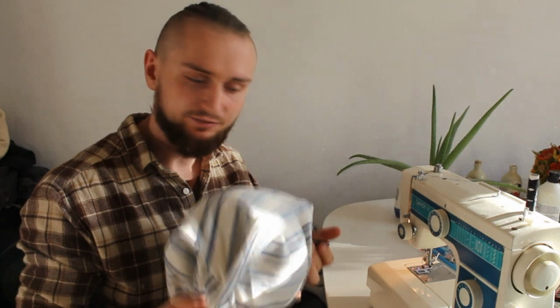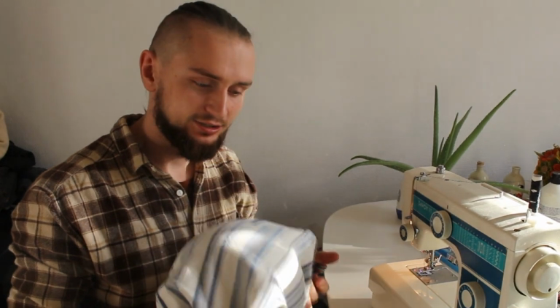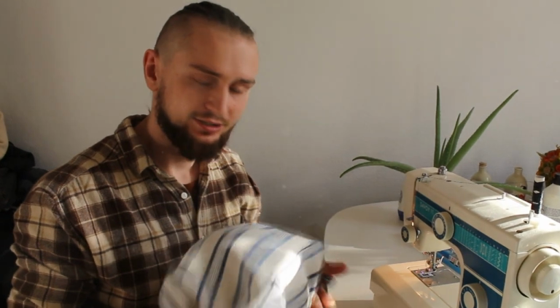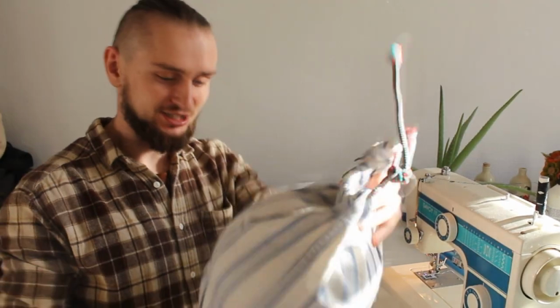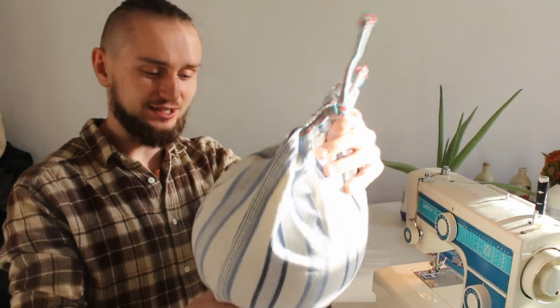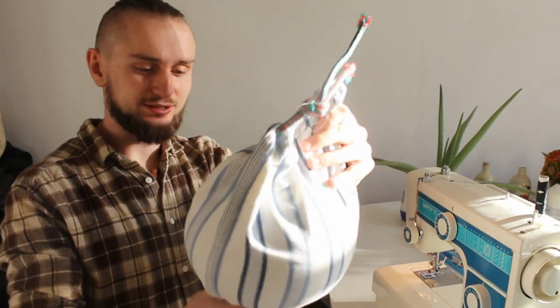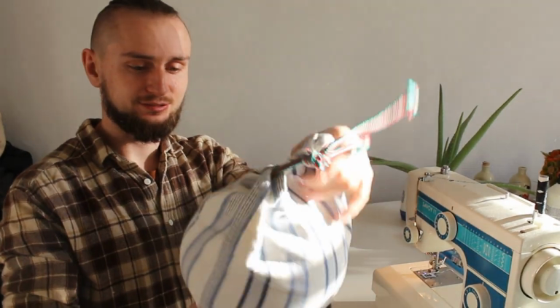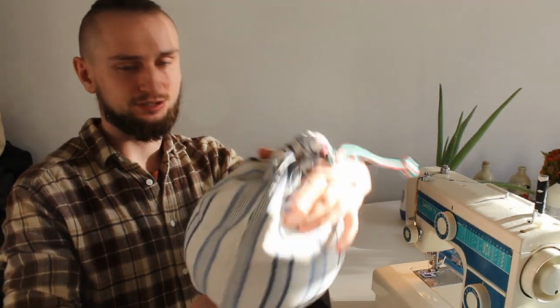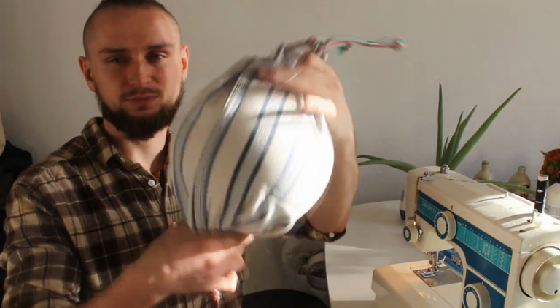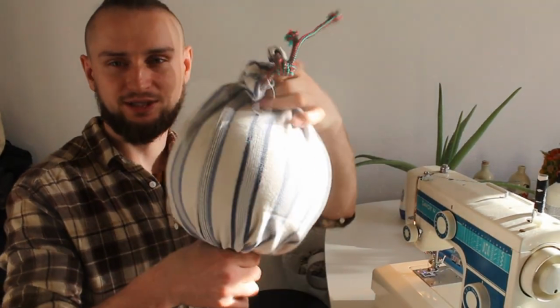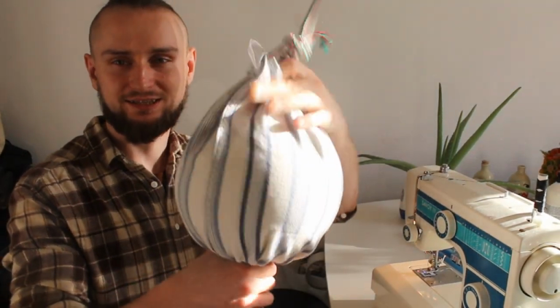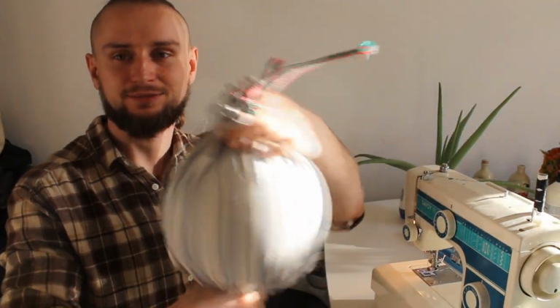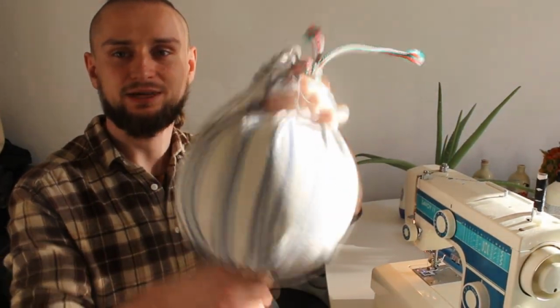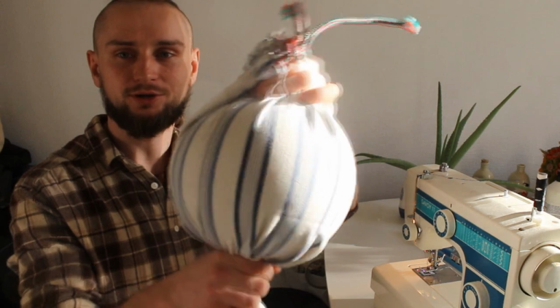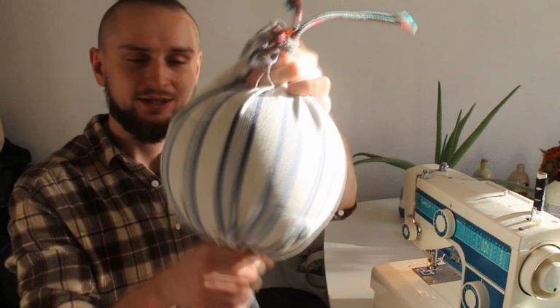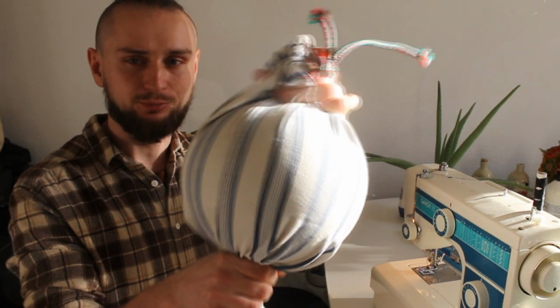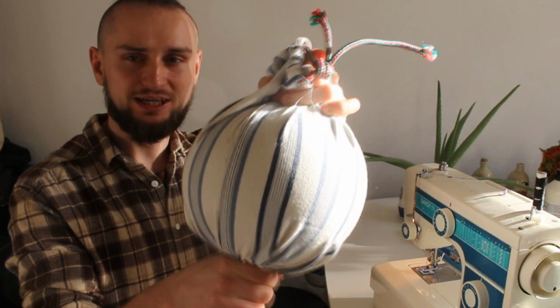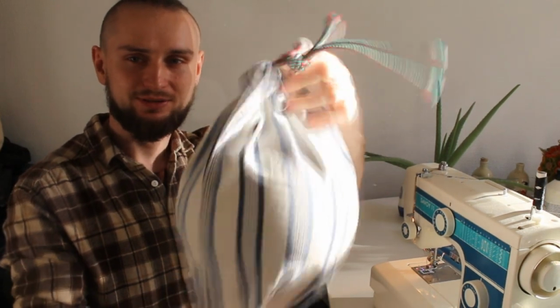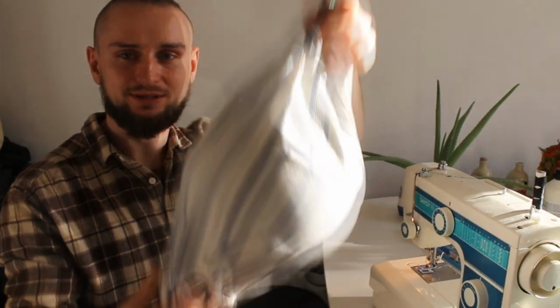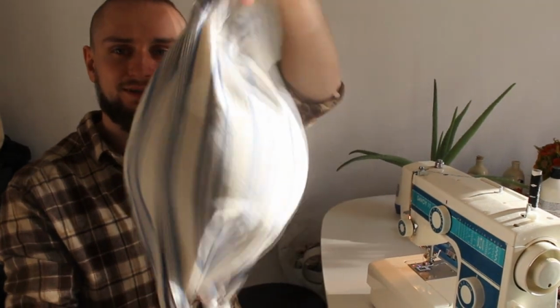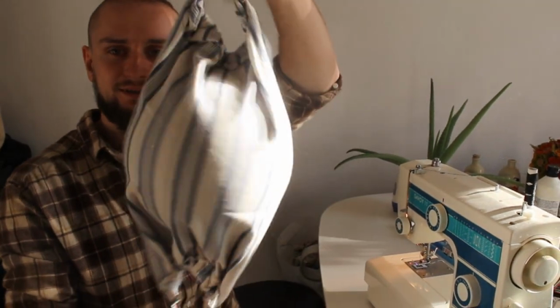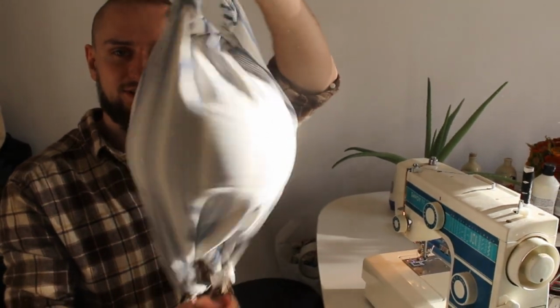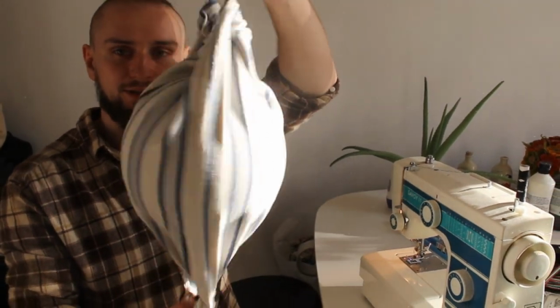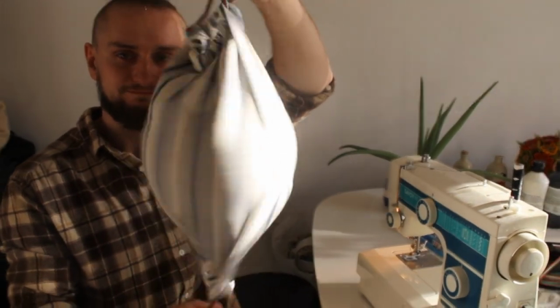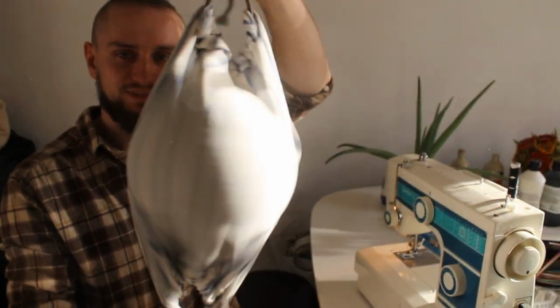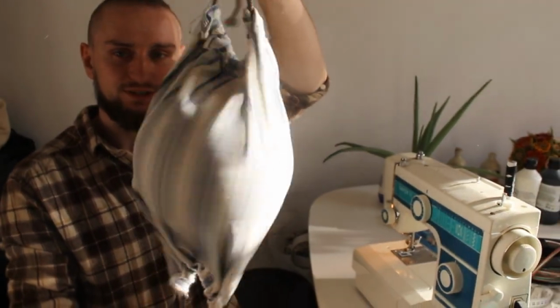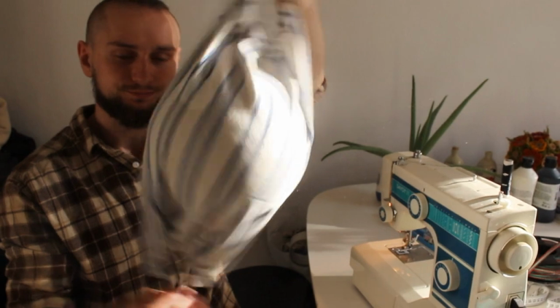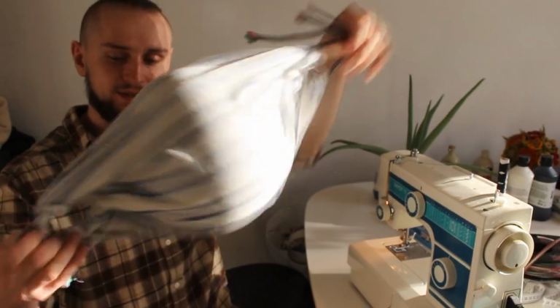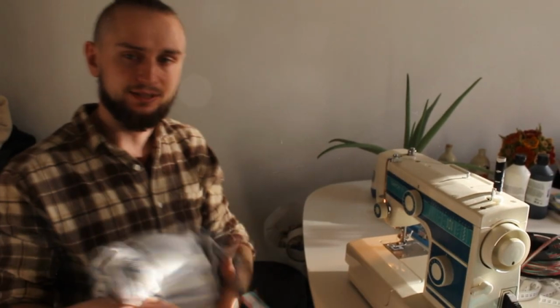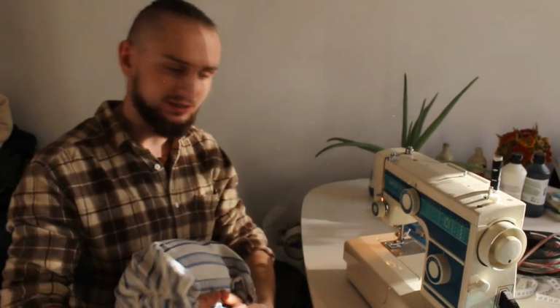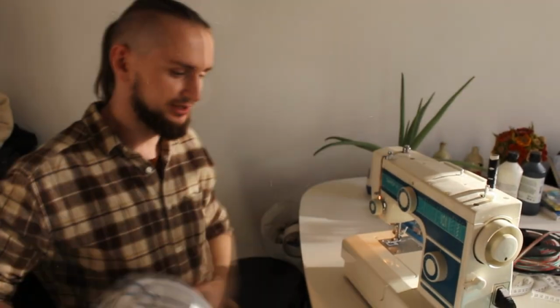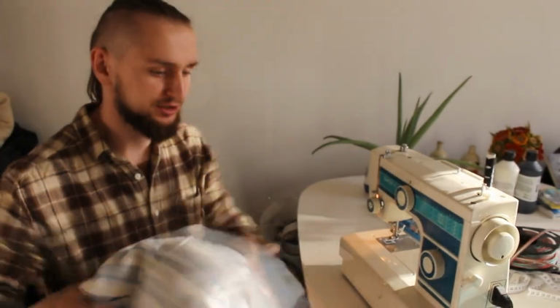This is how it looks — really easy and simple. This first version could be more tight and have more of a ball shape, but it's actually not that bad. Now let's go to the second version.